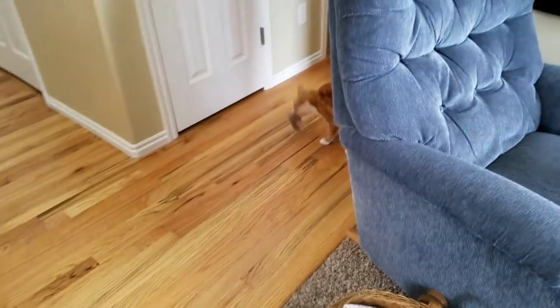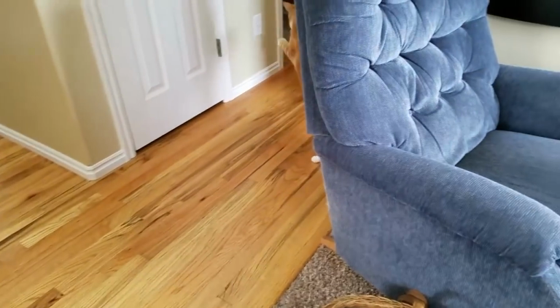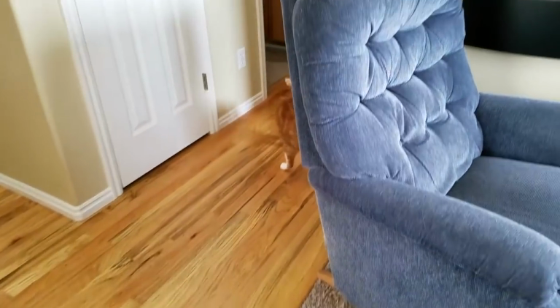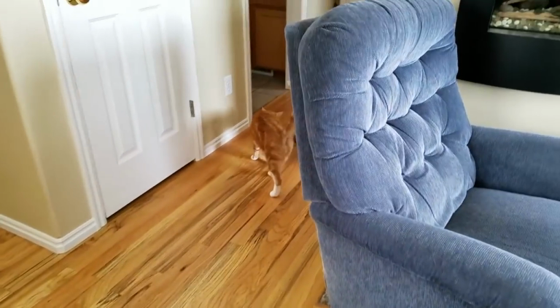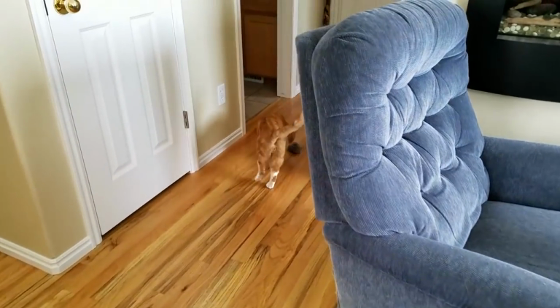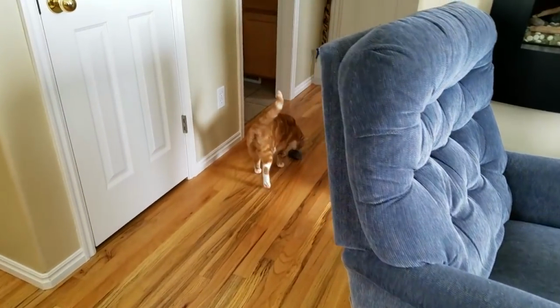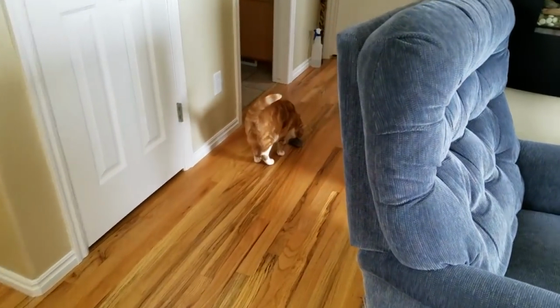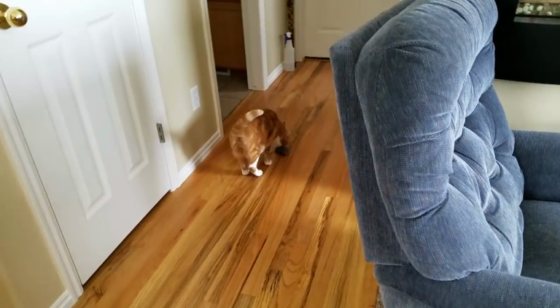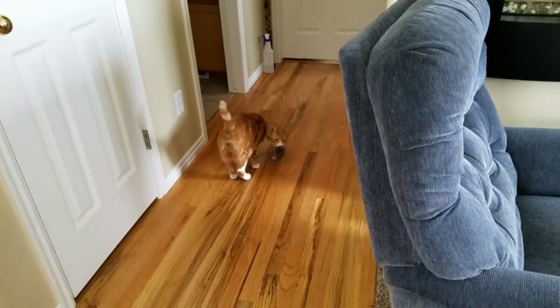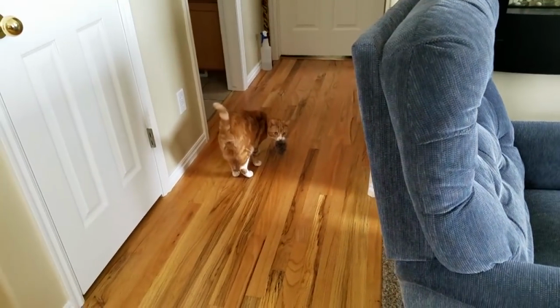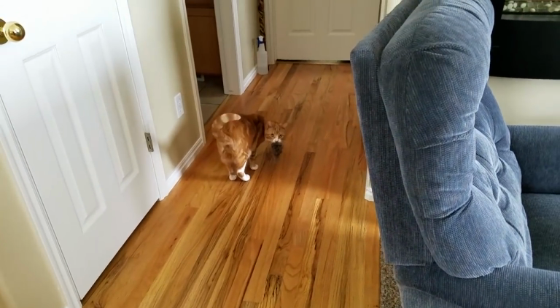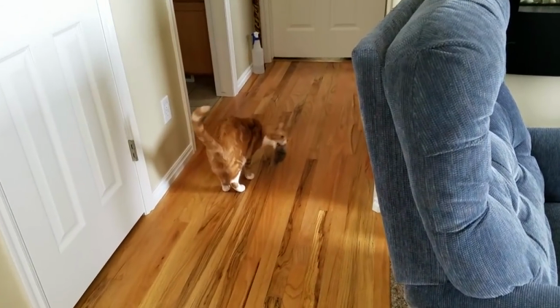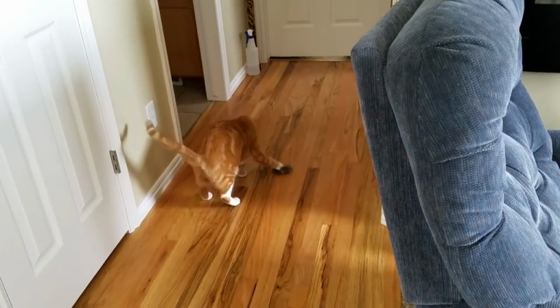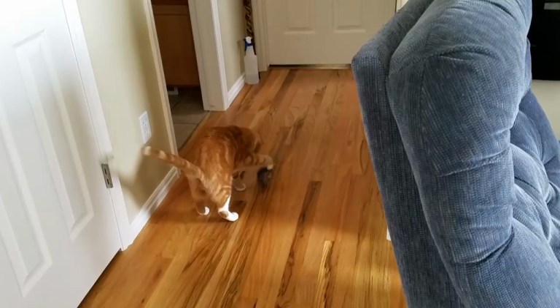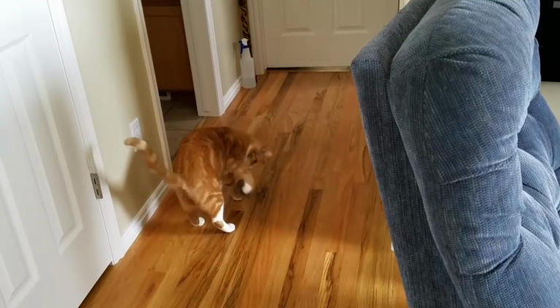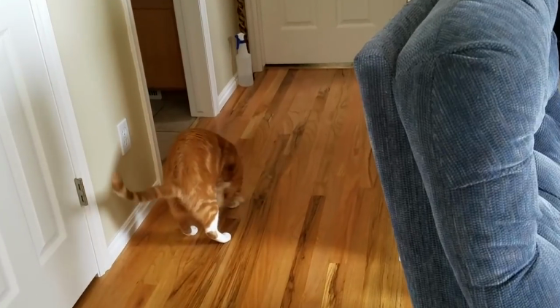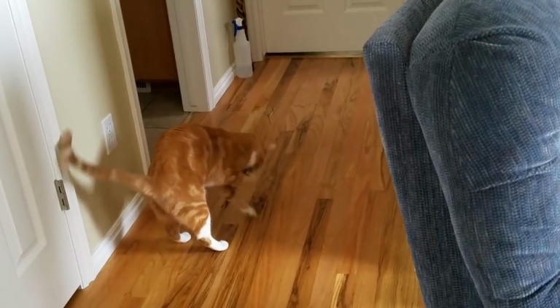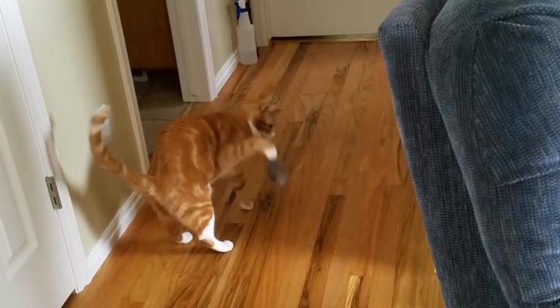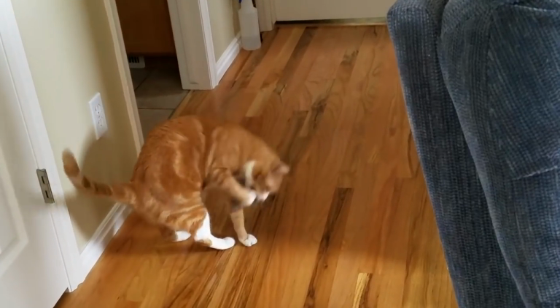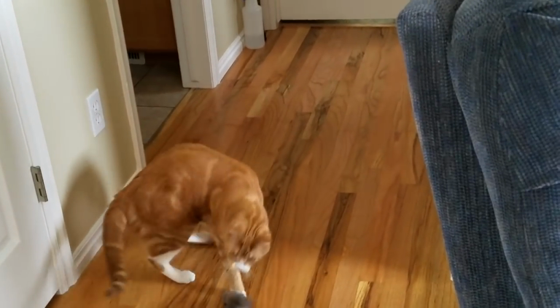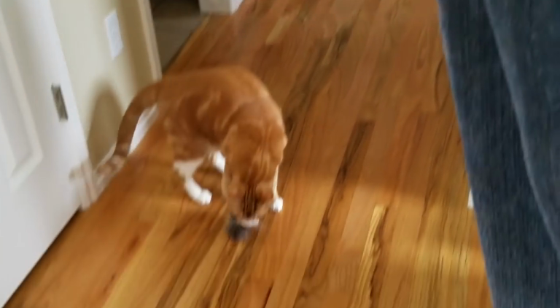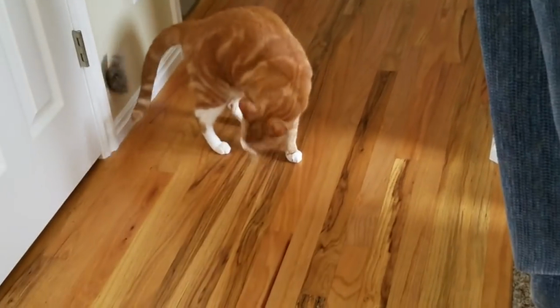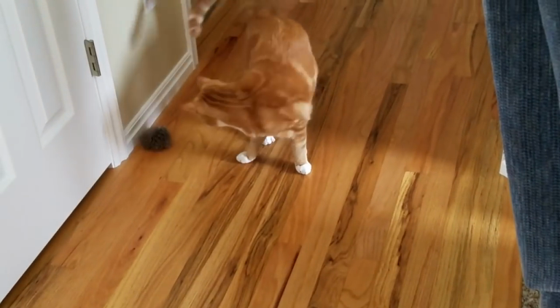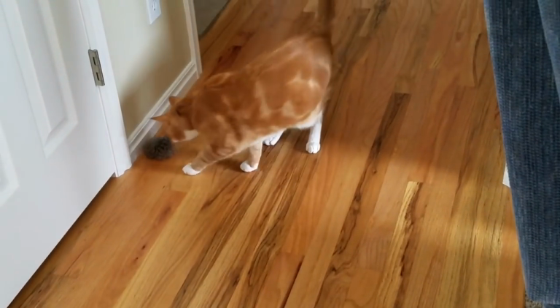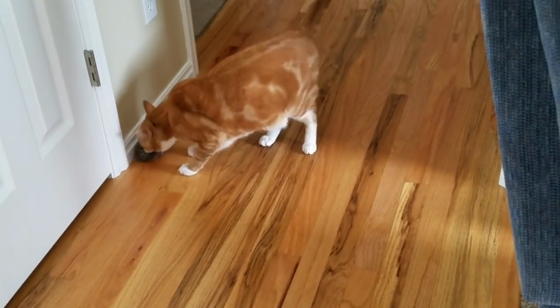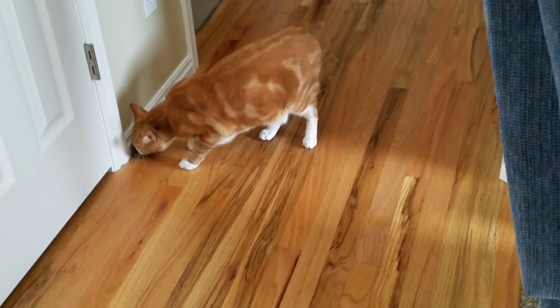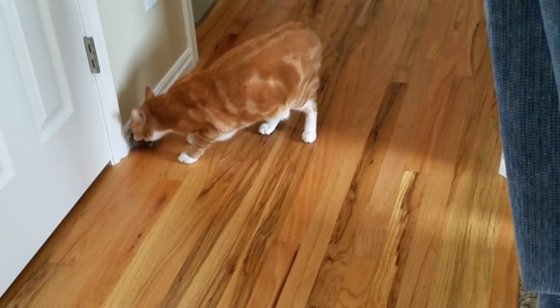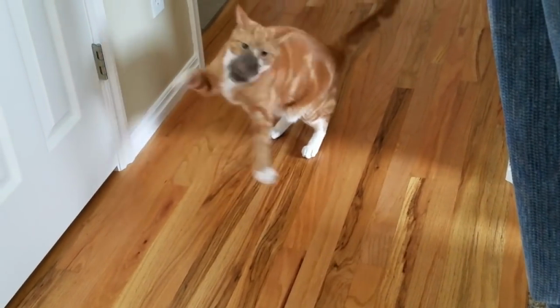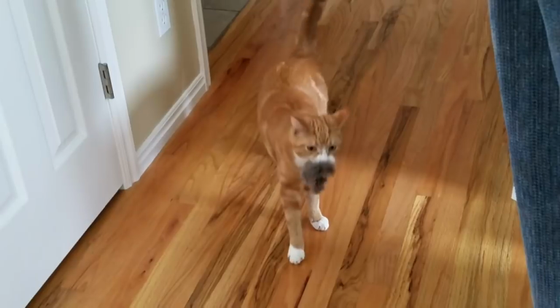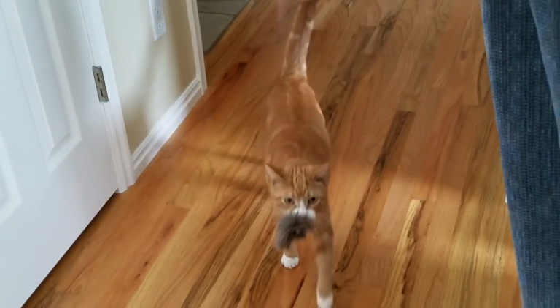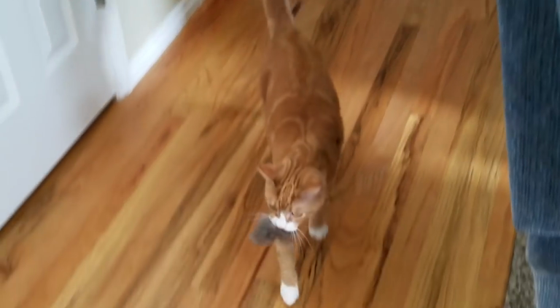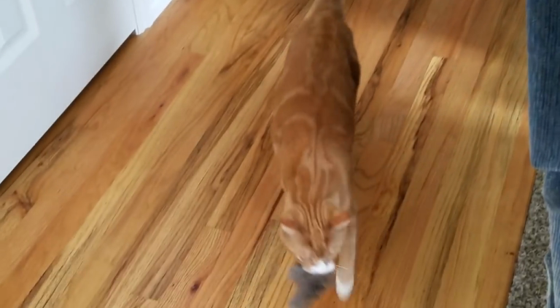Well, you guys all know Marty. He's my son's cat, and in fact, my son calls him a little crackhead. You just watch this for a minute or two while I have a talk with you, and you'll see why he calls him that.